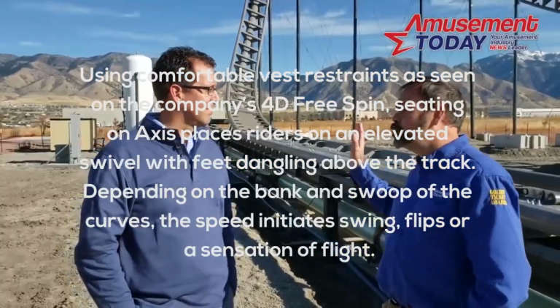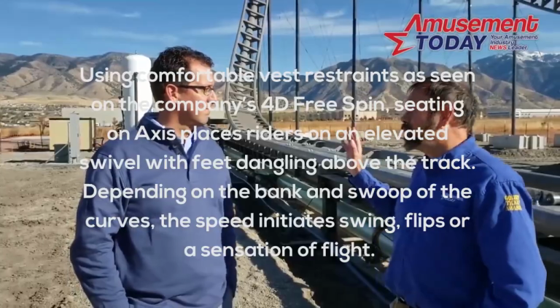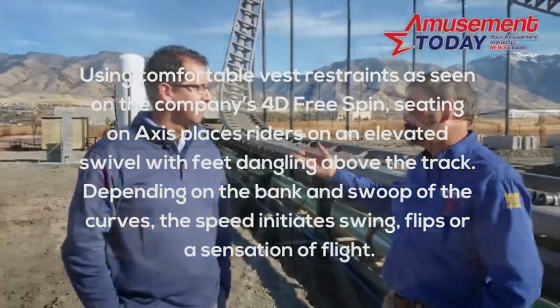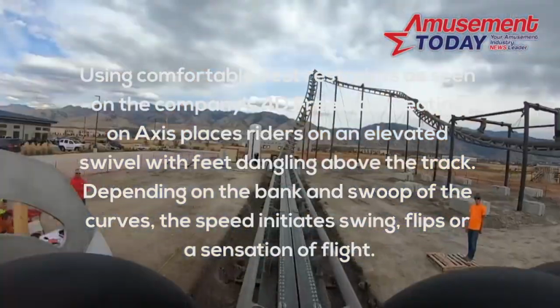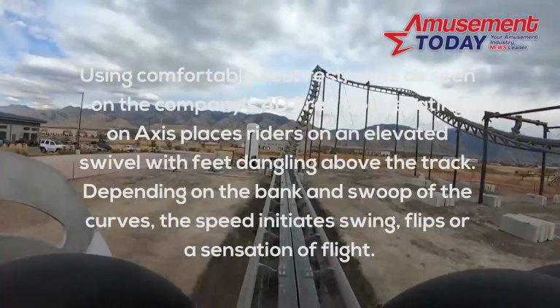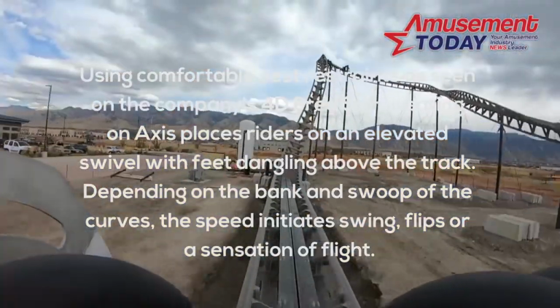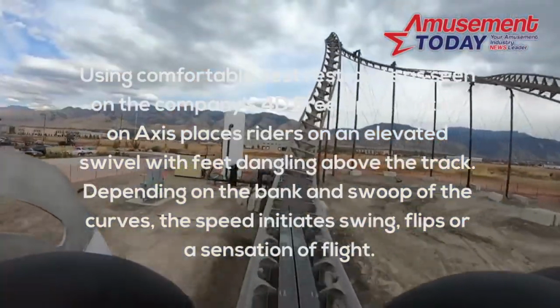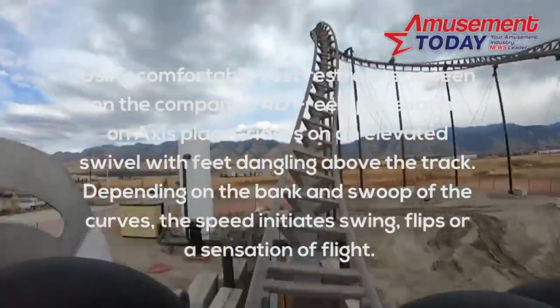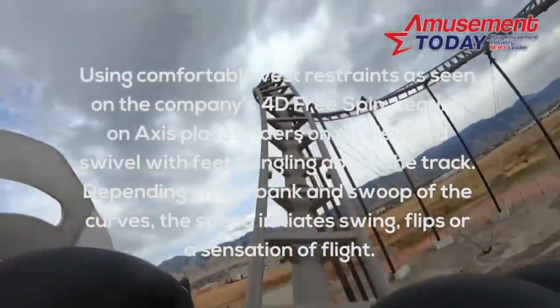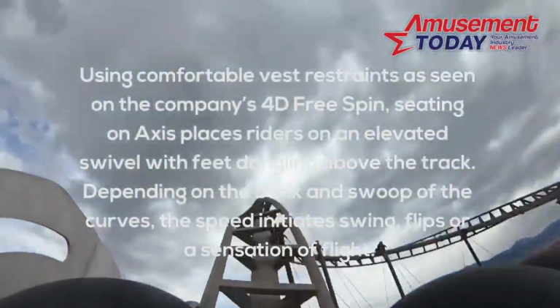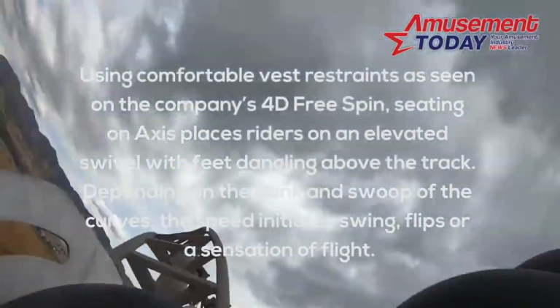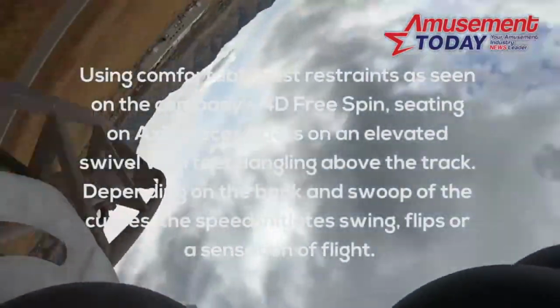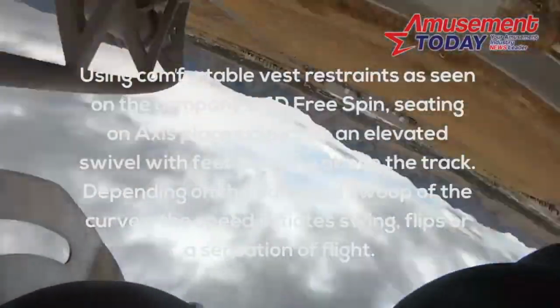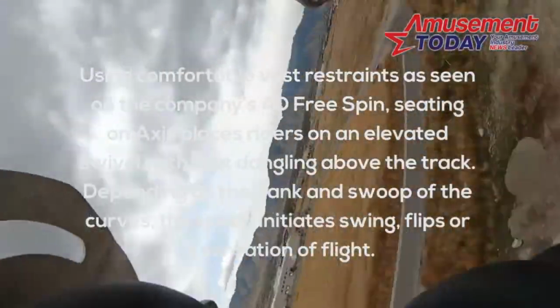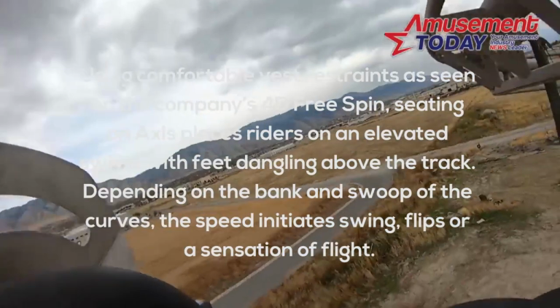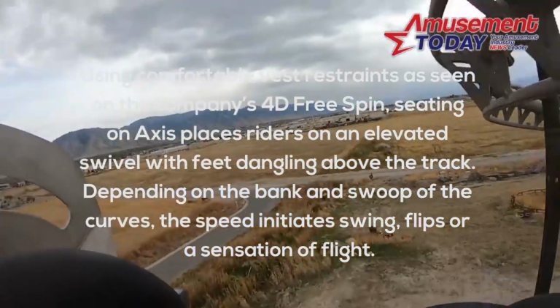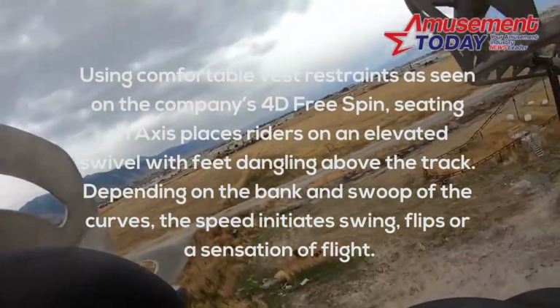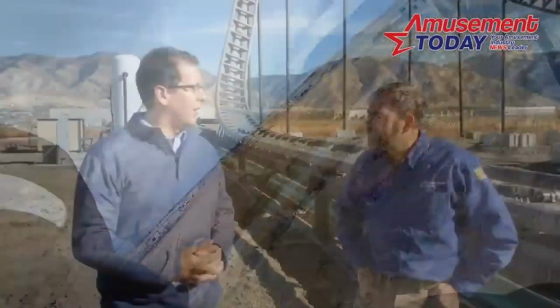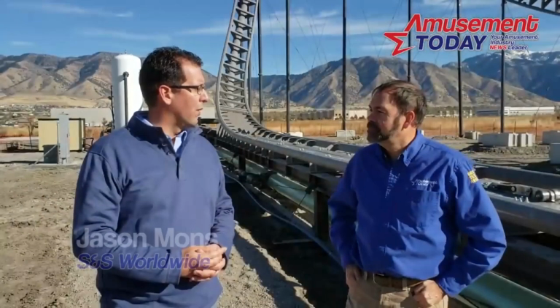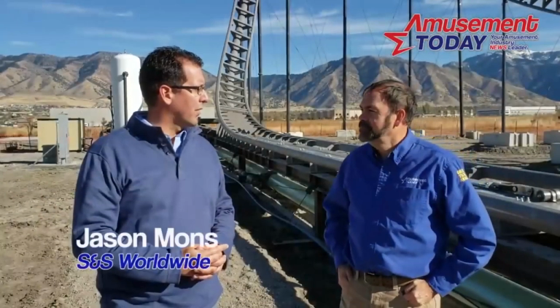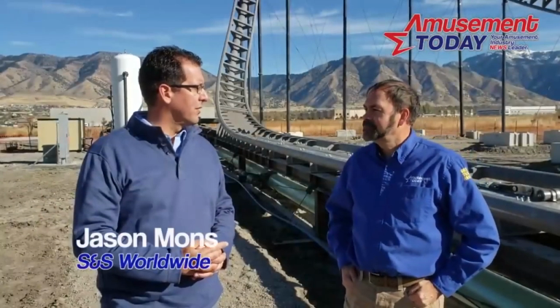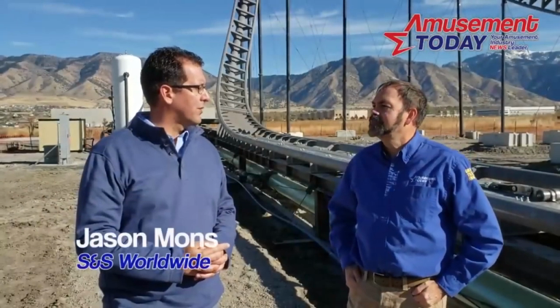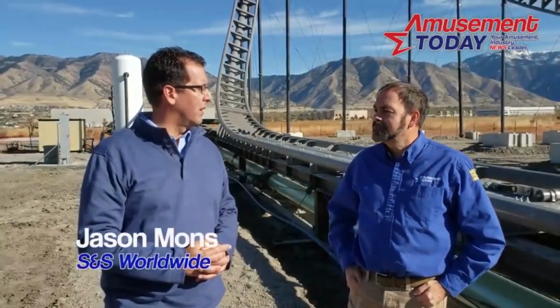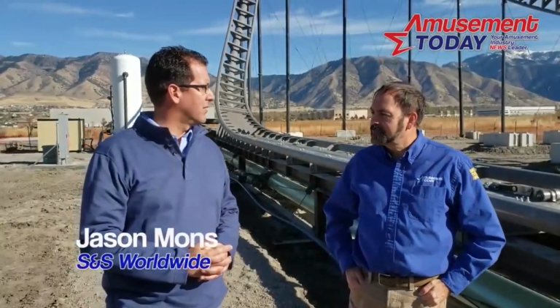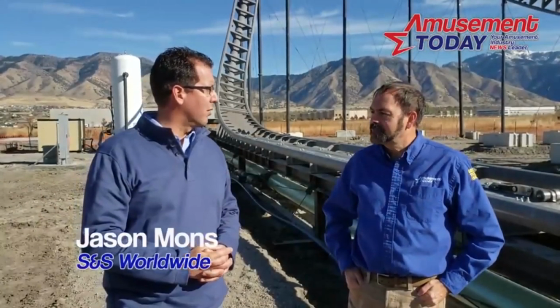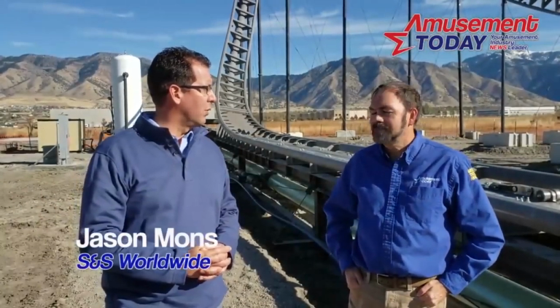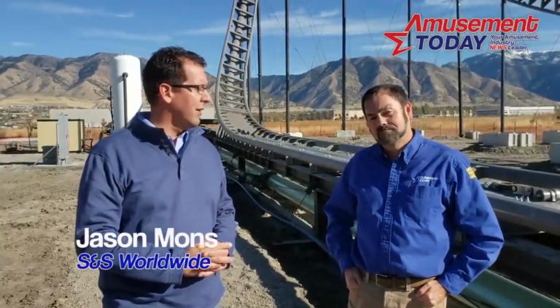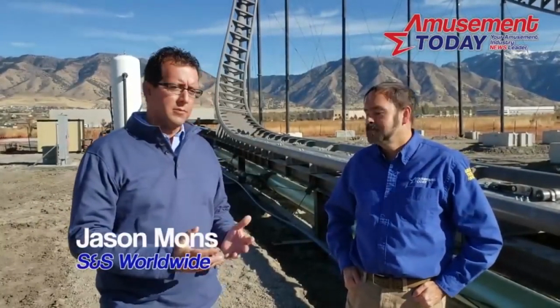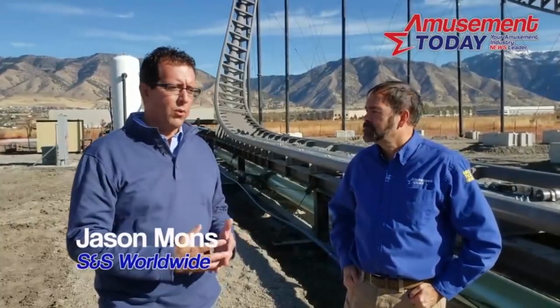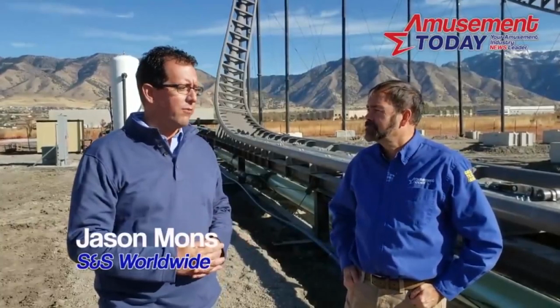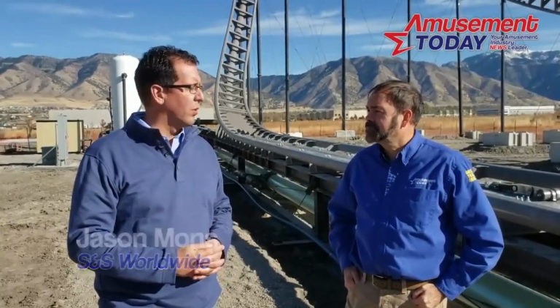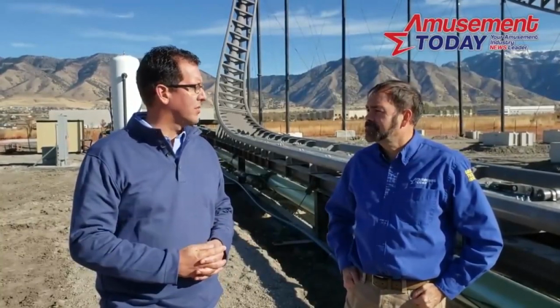seating on AXS places riders on an elevated swivel with feet dangling above the track. Depending on the bank and swoop of the curves, the speed initiates swing, flips, or a sensation of flight. These off-ride videos and POV have been shared to demonstrate how this model actually works, and it is pretty fascinating.